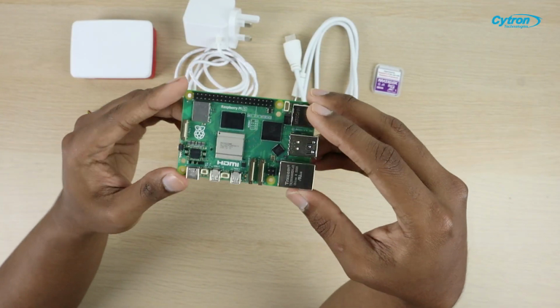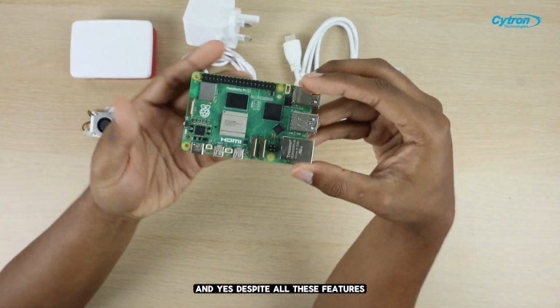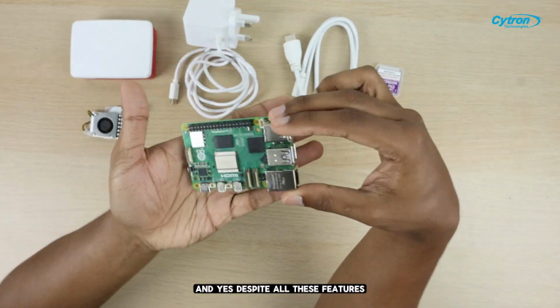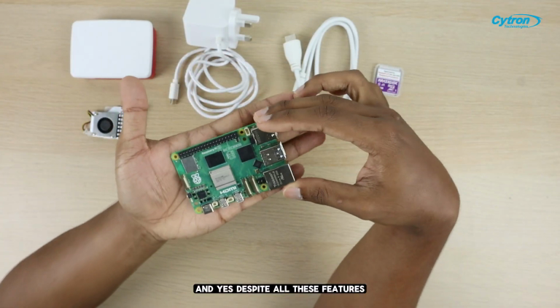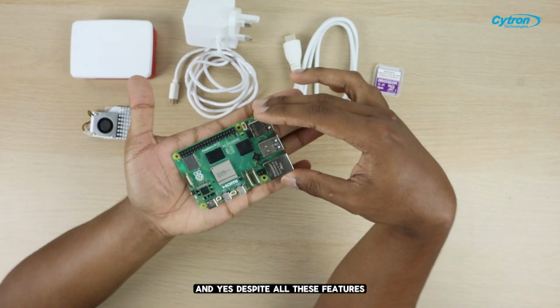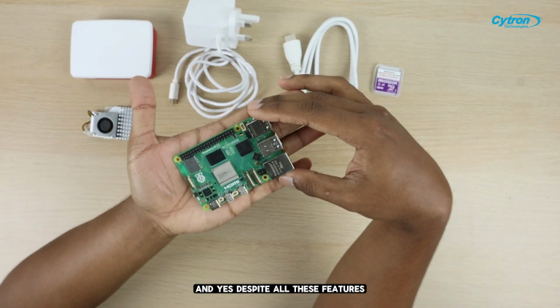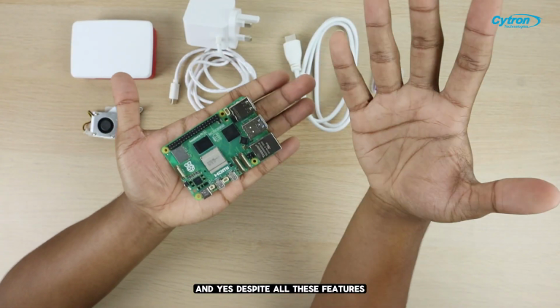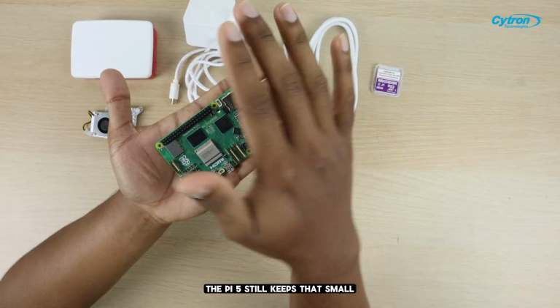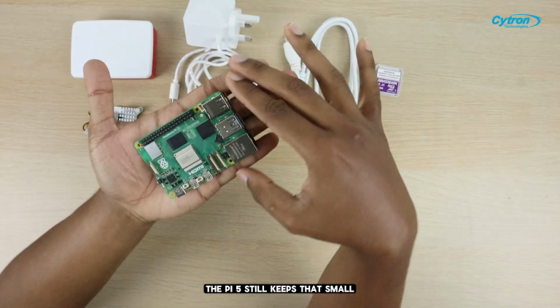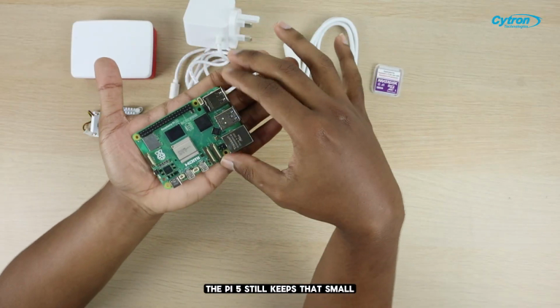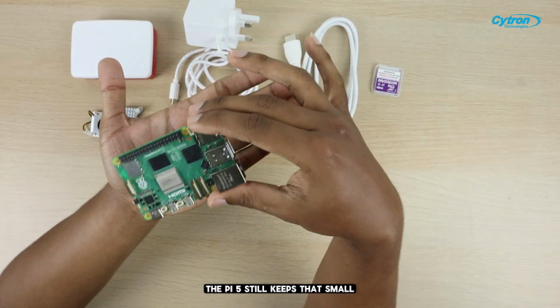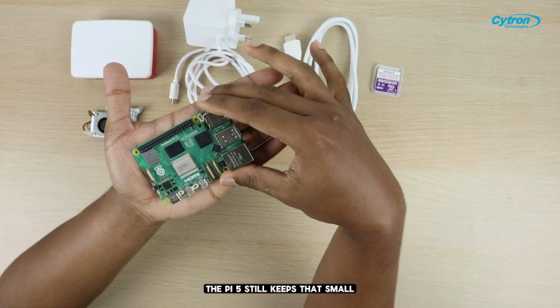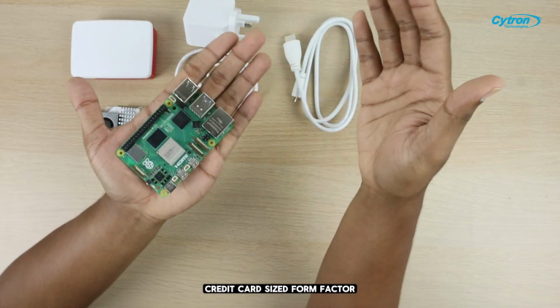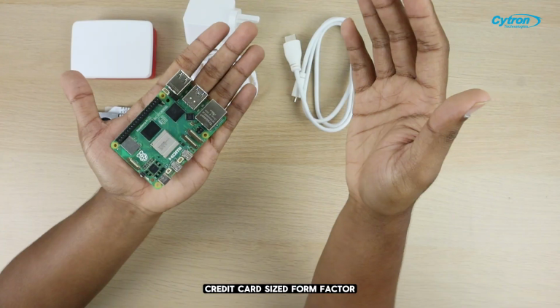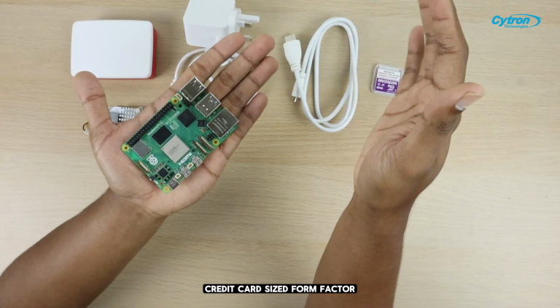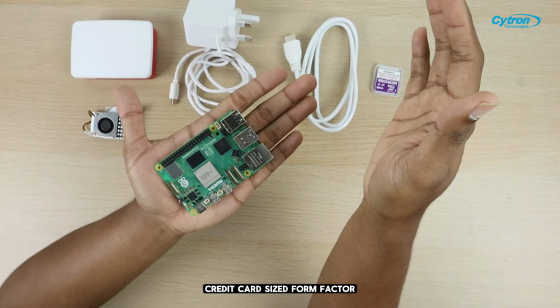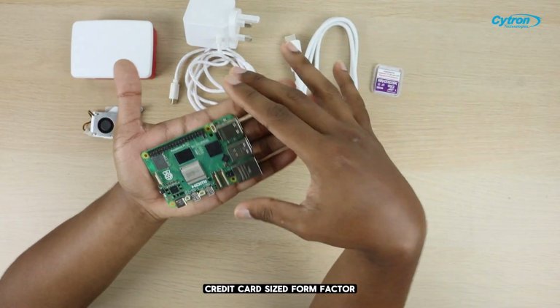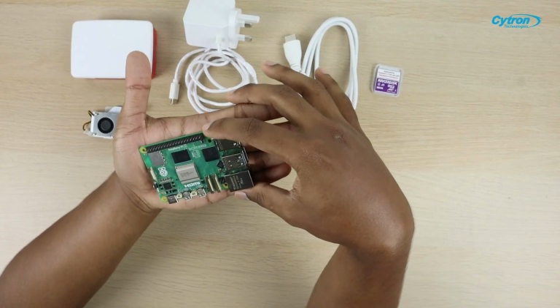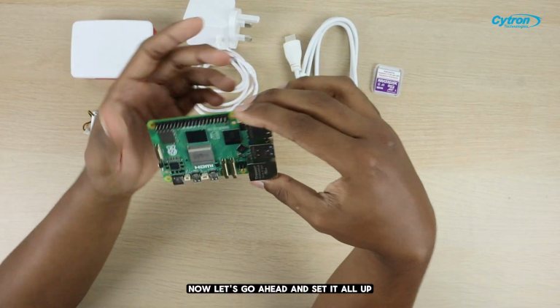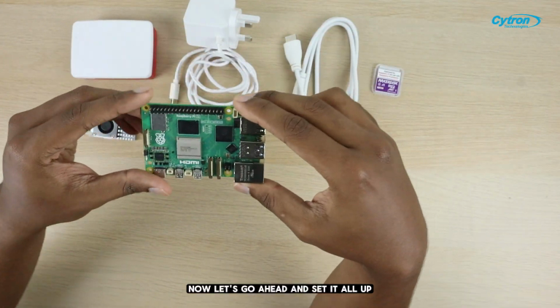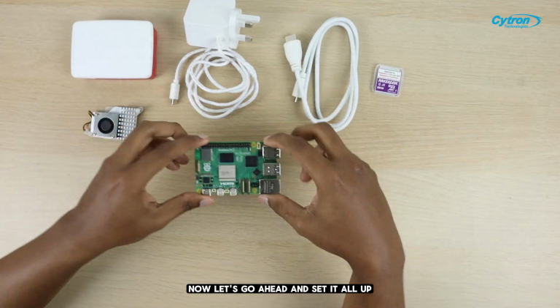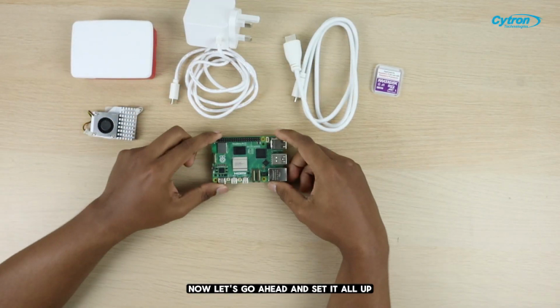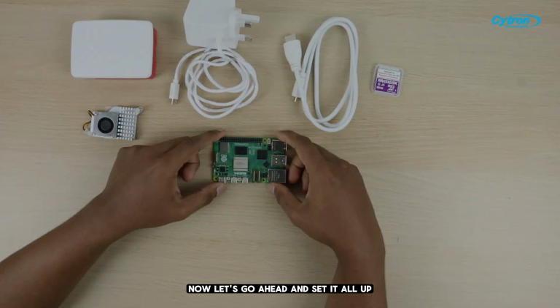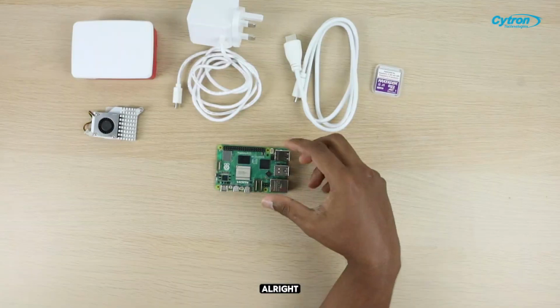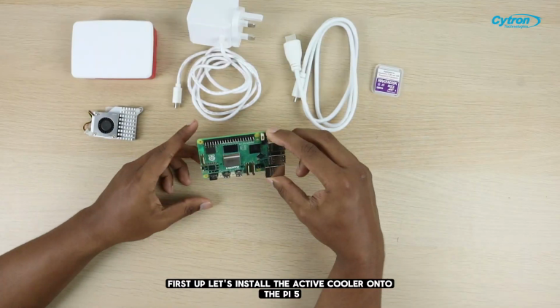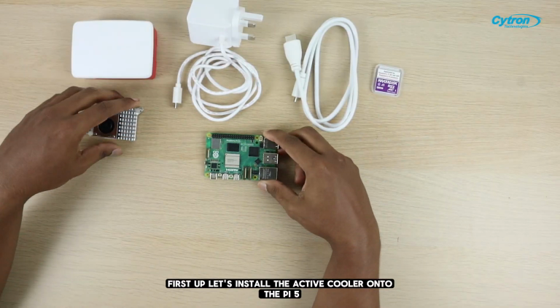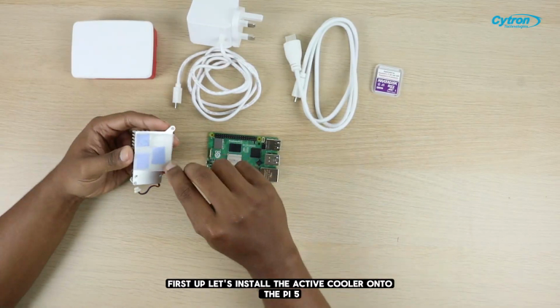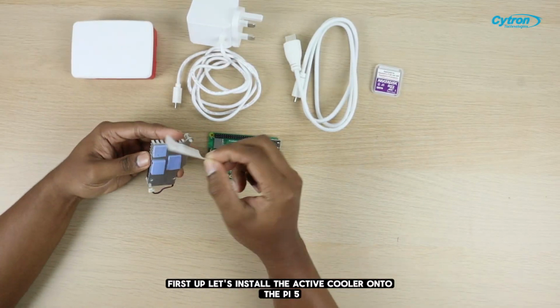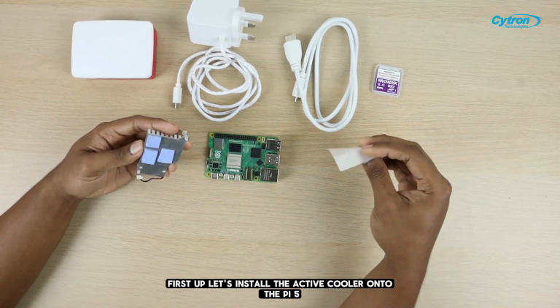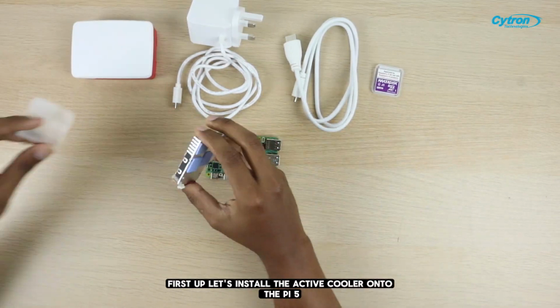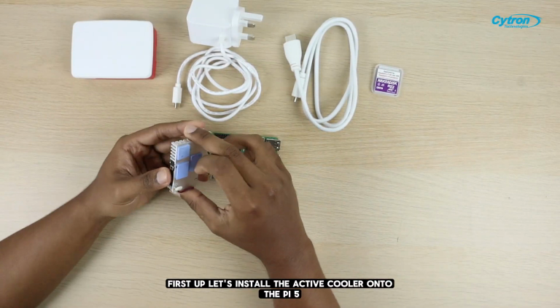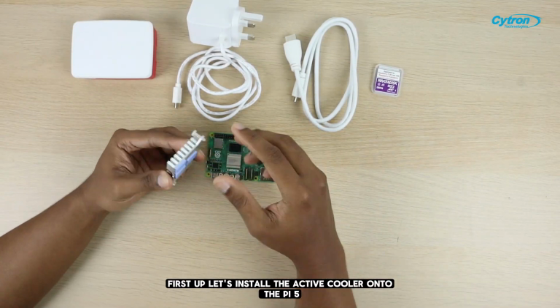And yes, despite all these features, the Pi 5 still keeps that small, credit card-sized form factor. Now let's go ahead and set it all up. First up, let's install the active cooler onto the Pi 5.